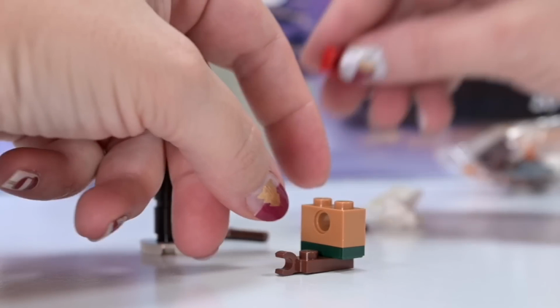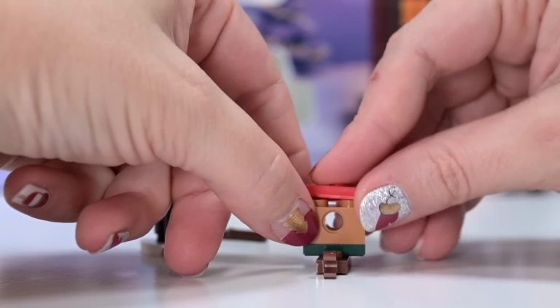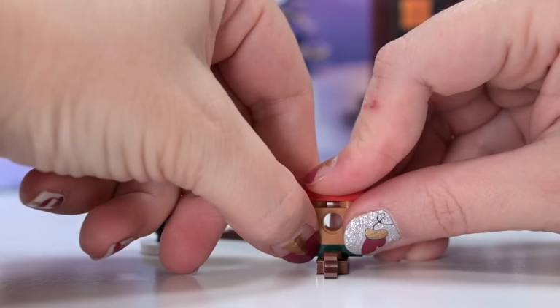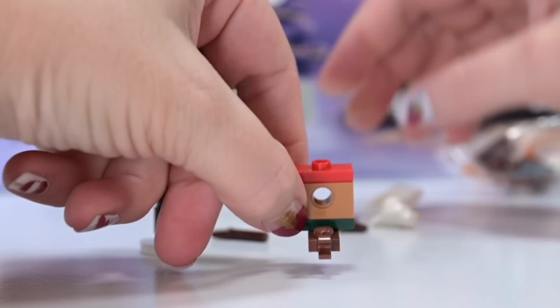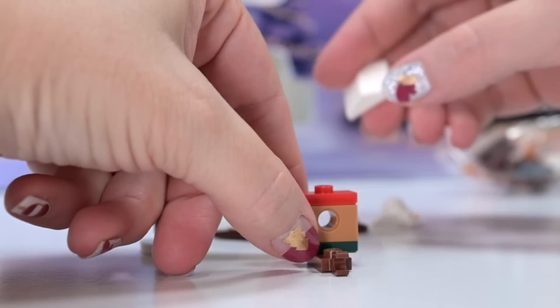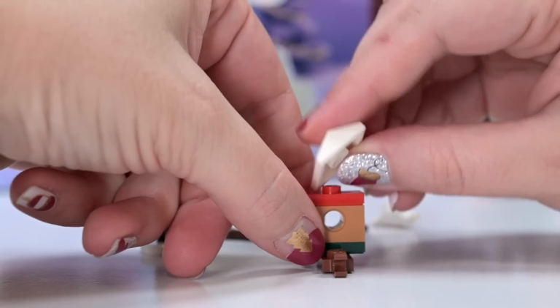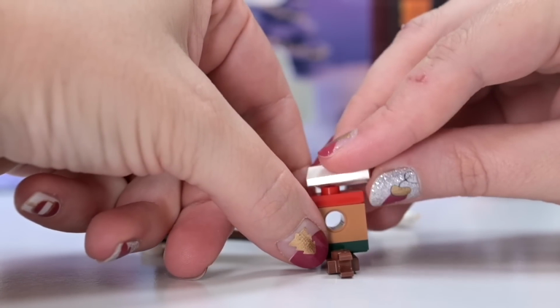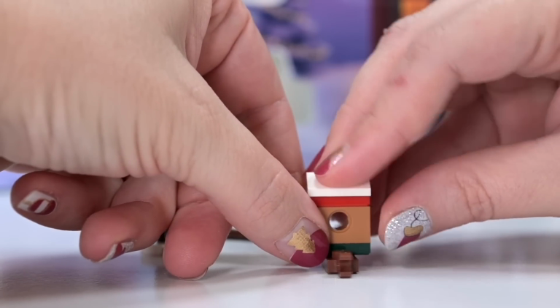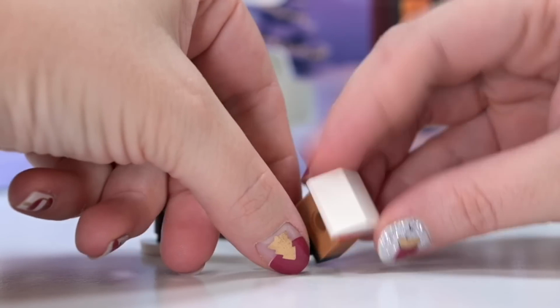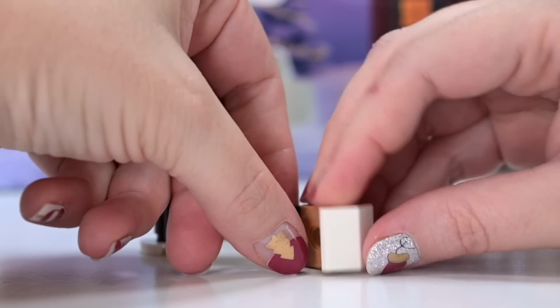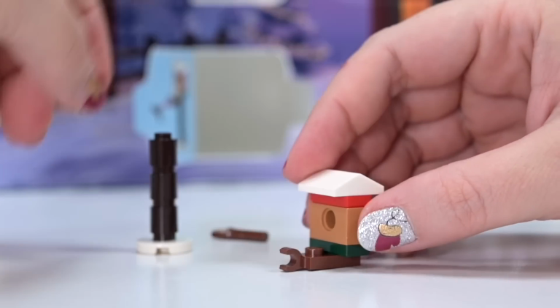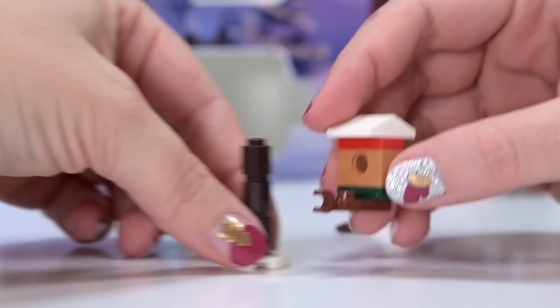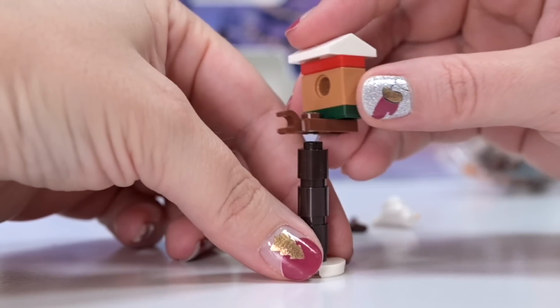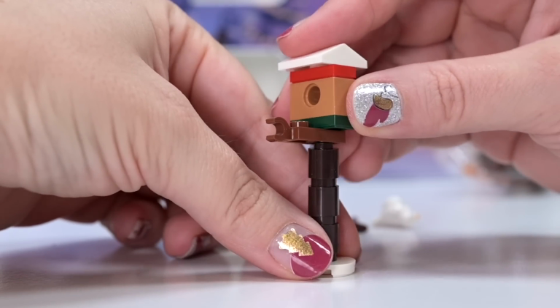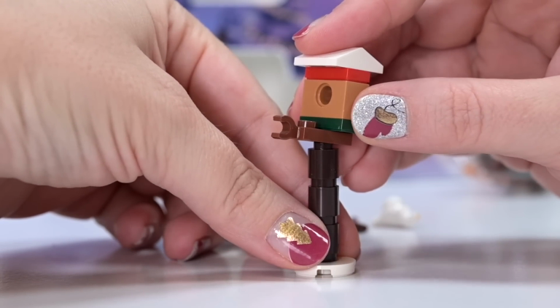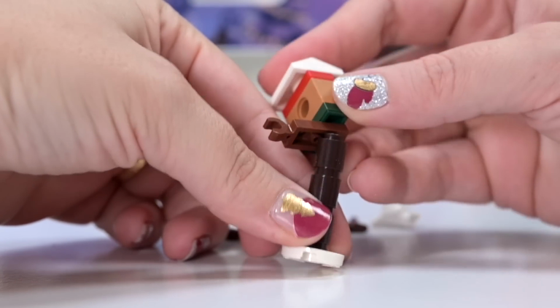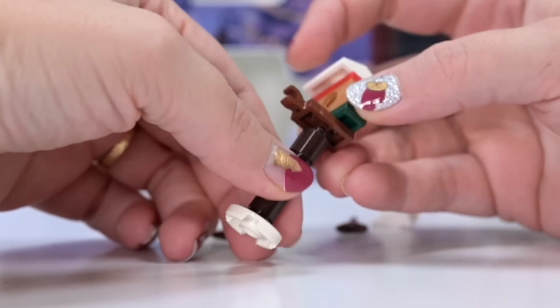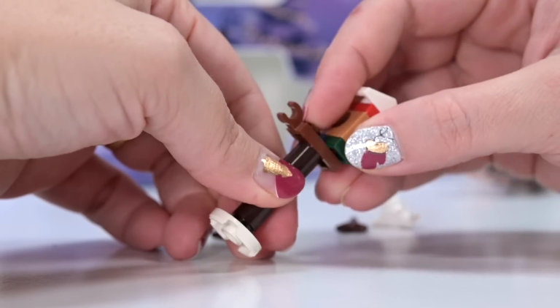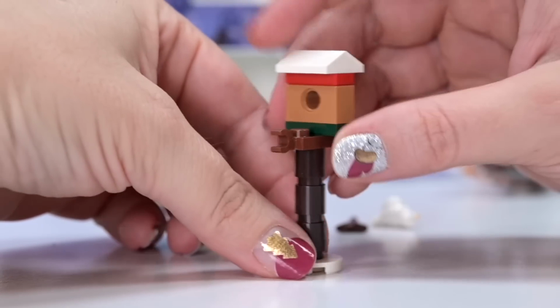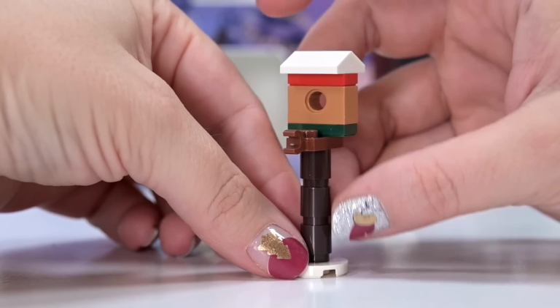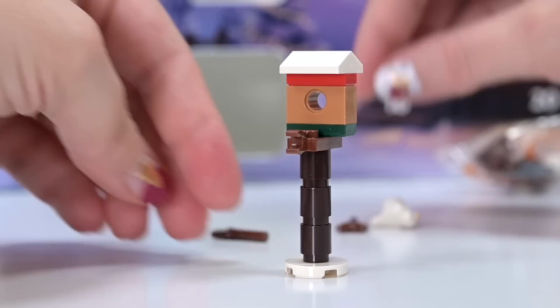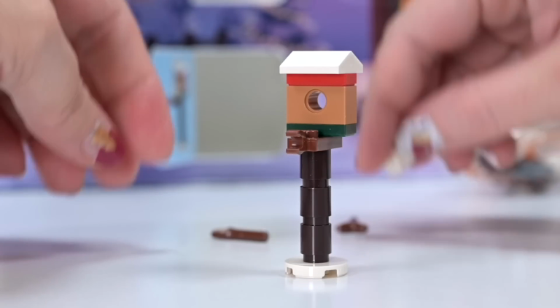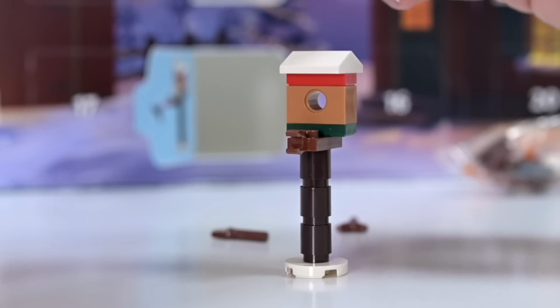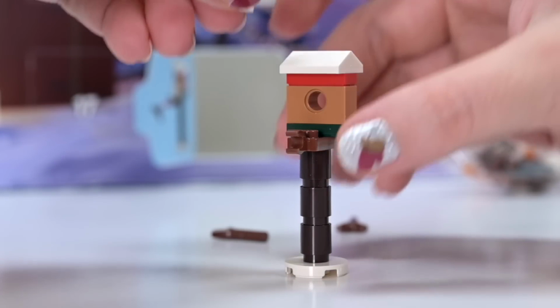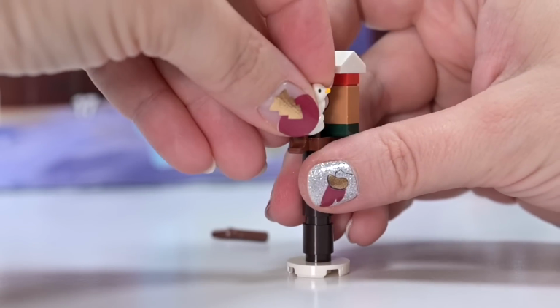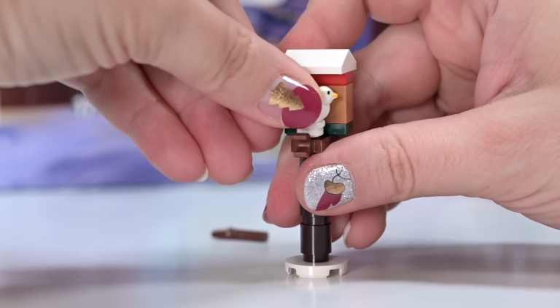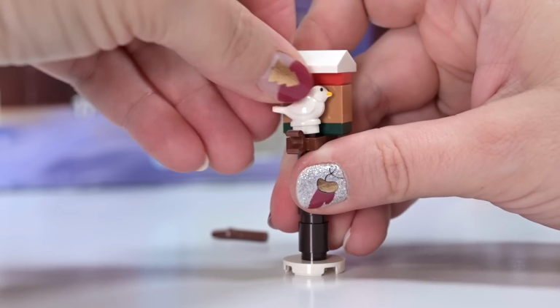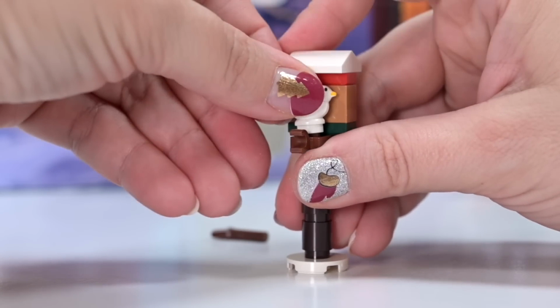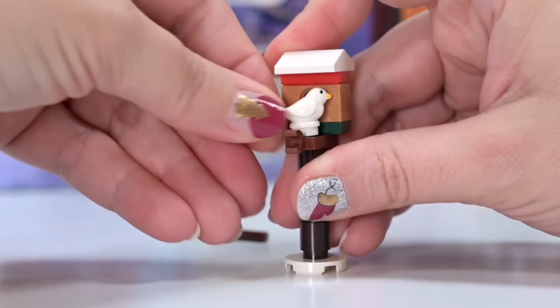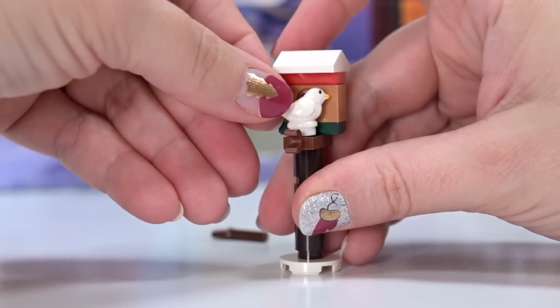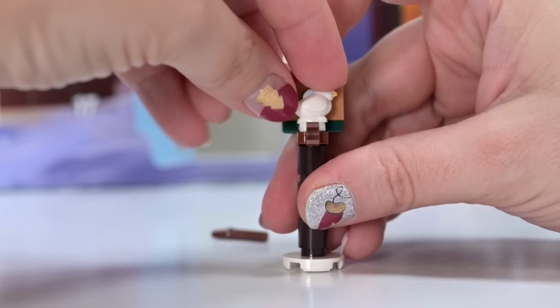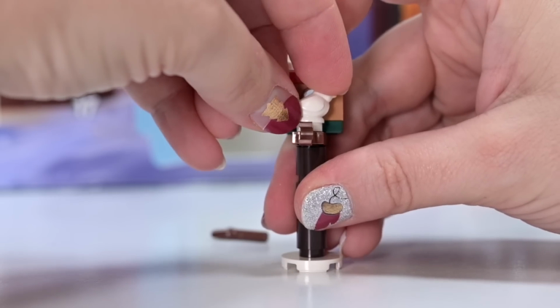And then this red bit, because so we know it's Christmas-y. And then we have got a nice white roof on it. I'm thinking it goes right in the middle there. I really like this build. This is the nicest little birdhouse ever.